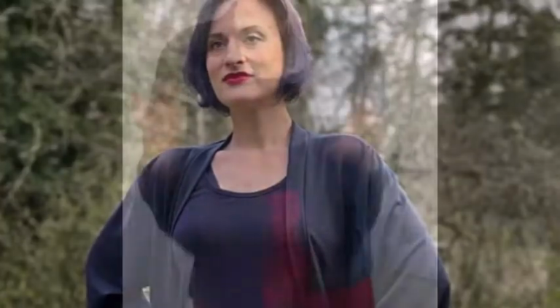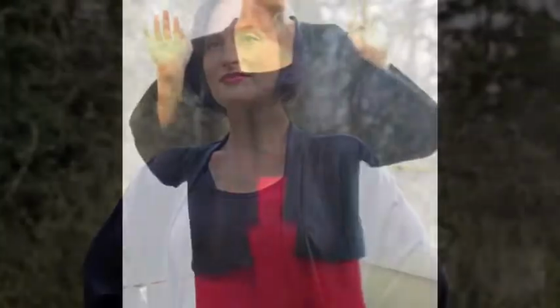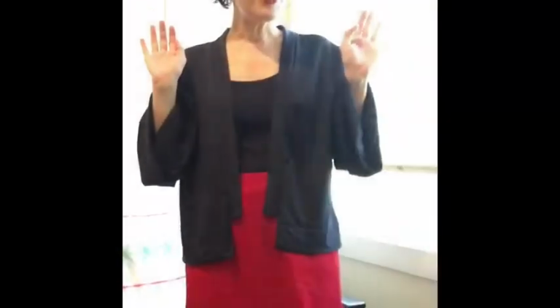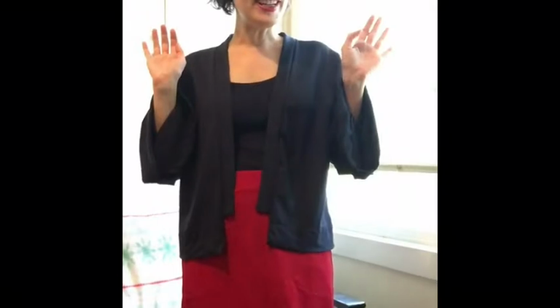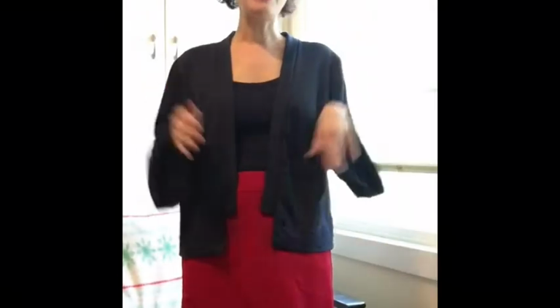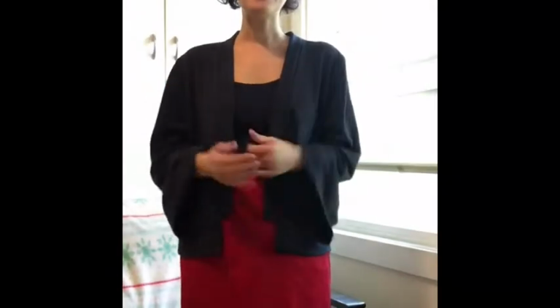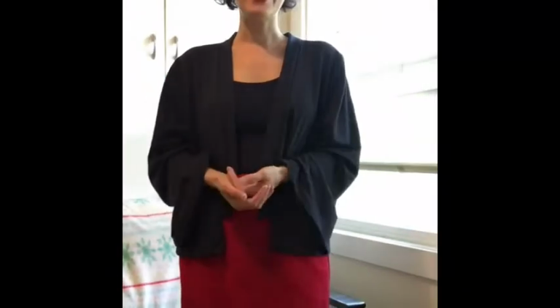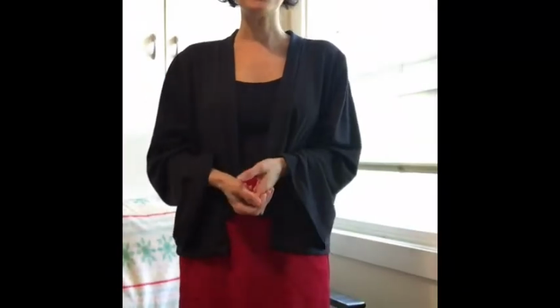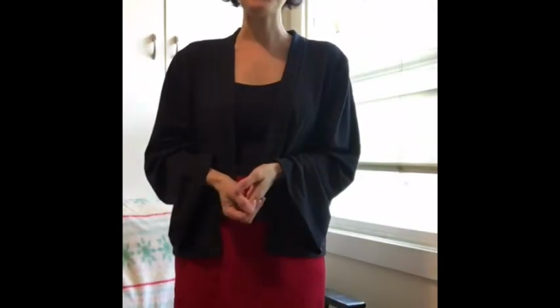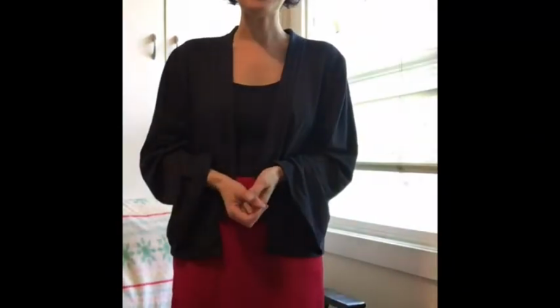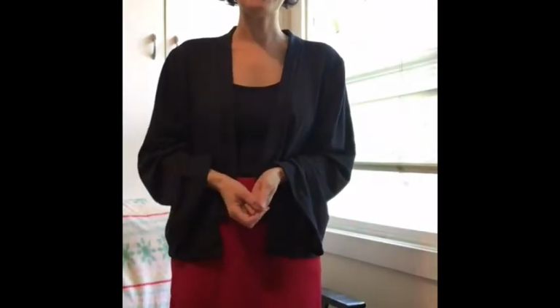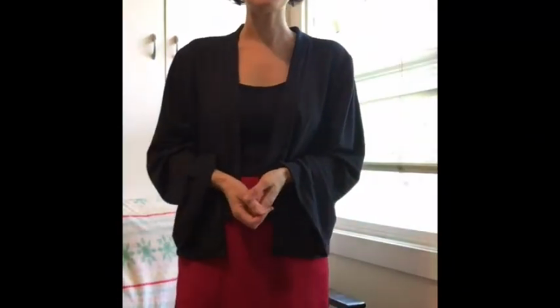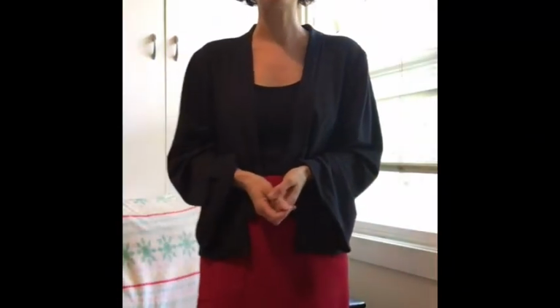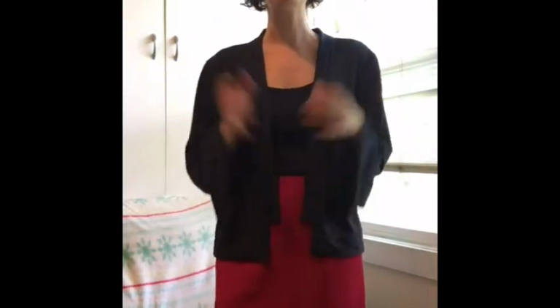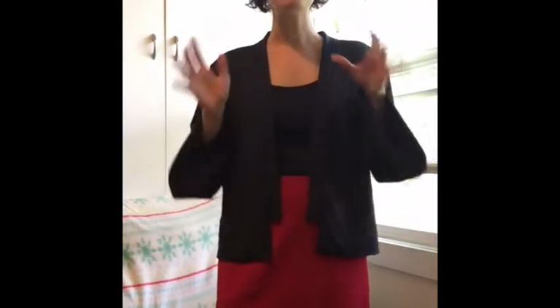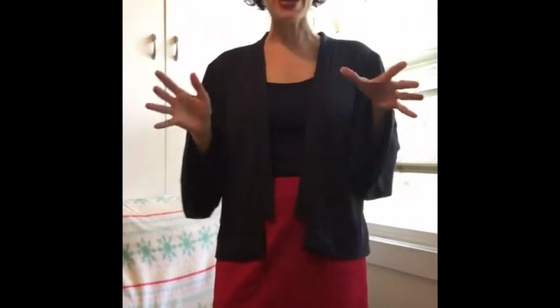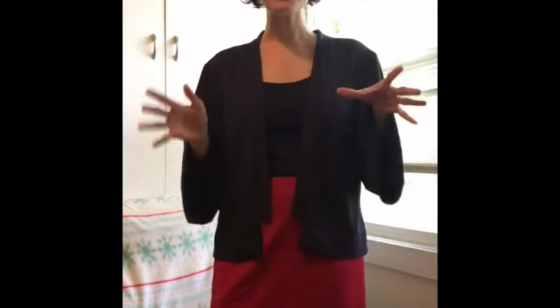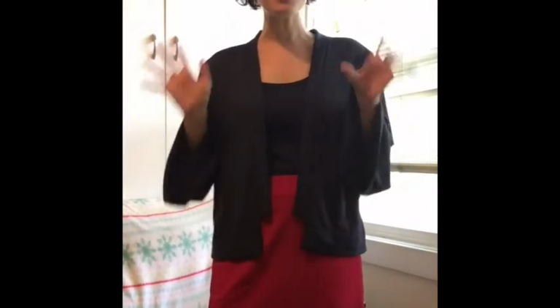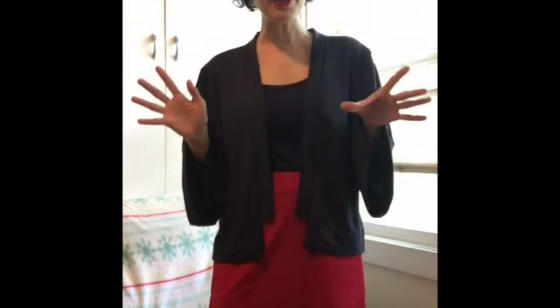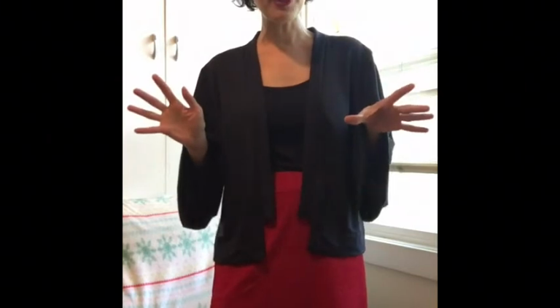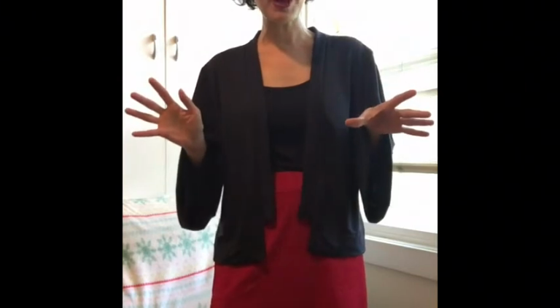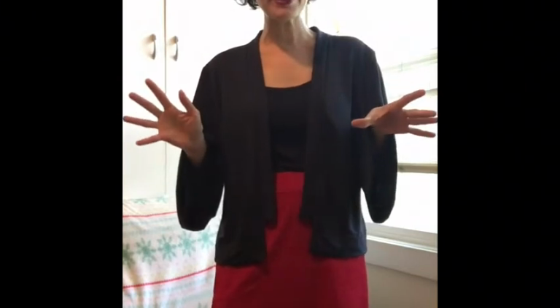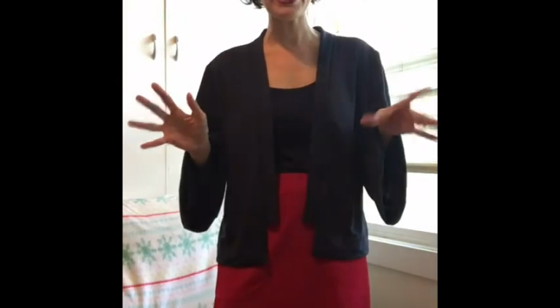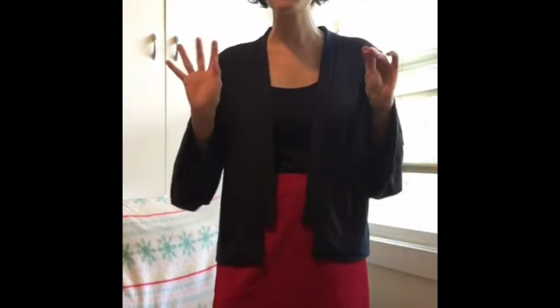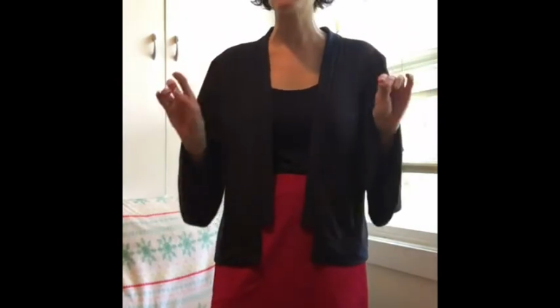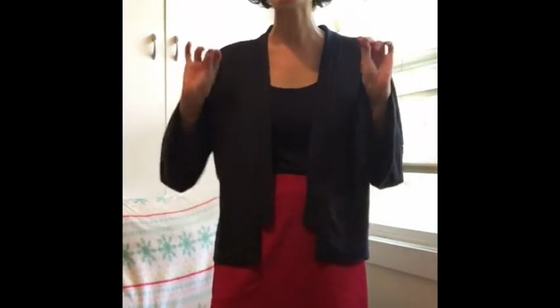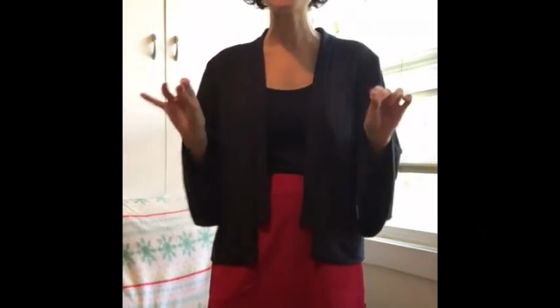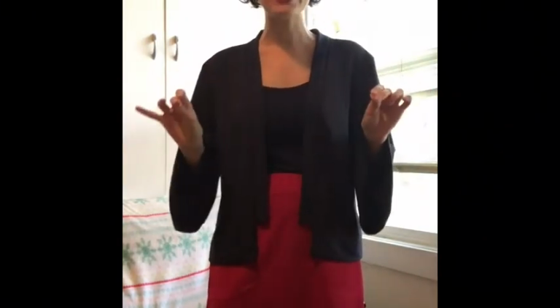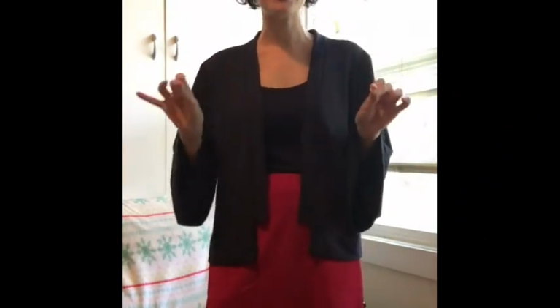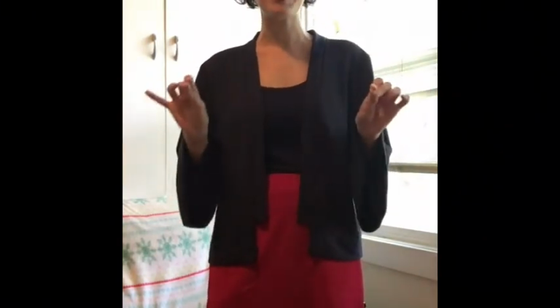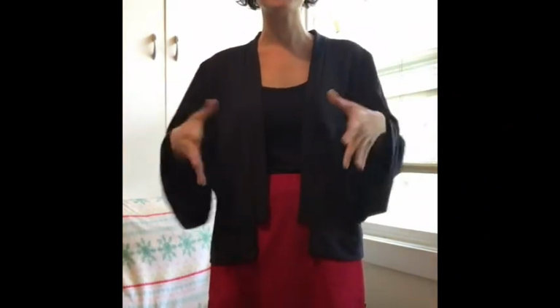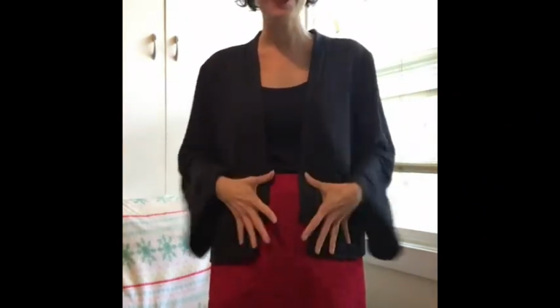Hi everyone! I'm Erica and welcome to my channel or welcome back! I've got a sewing video for you guys today. I'm so excited to talk about this skirt.